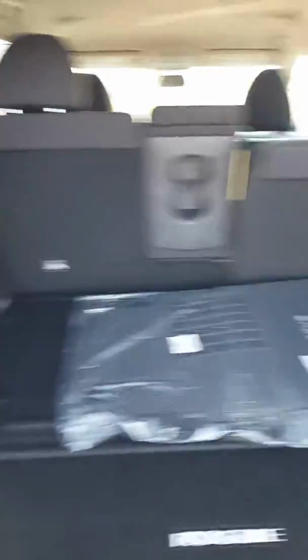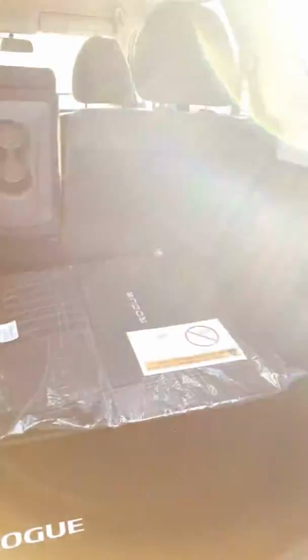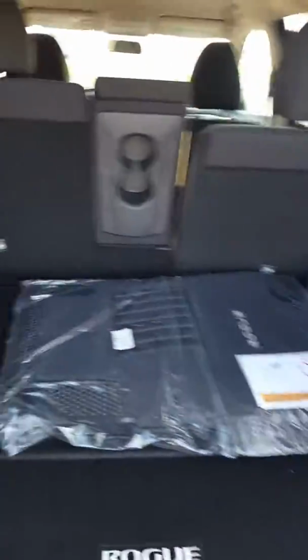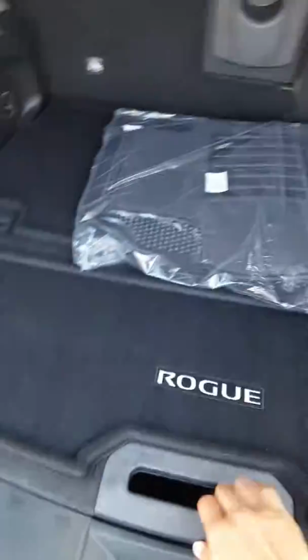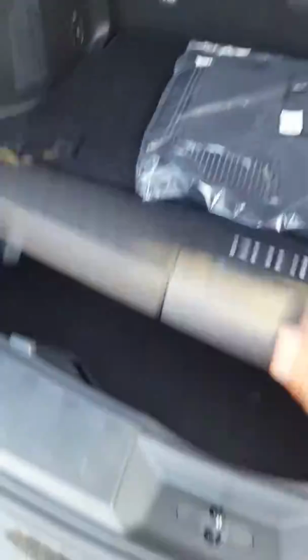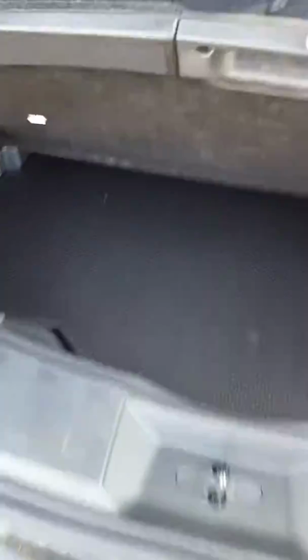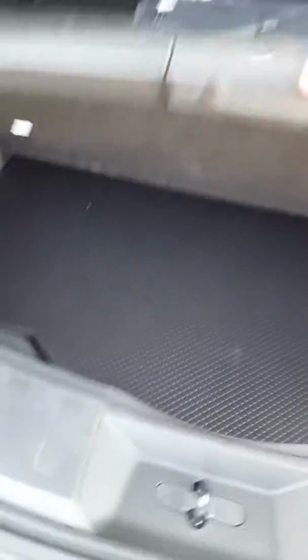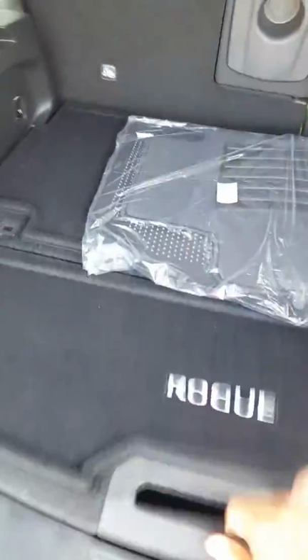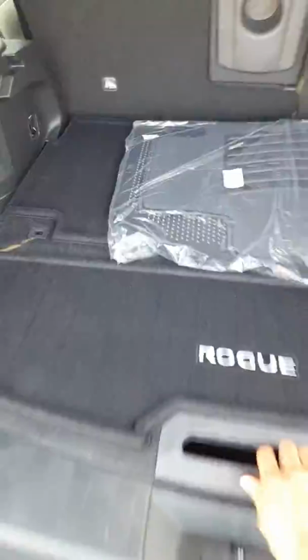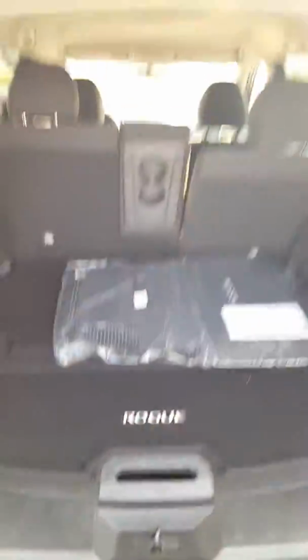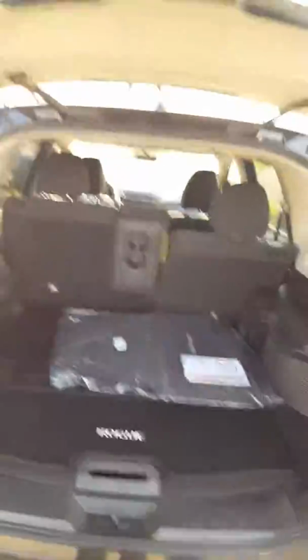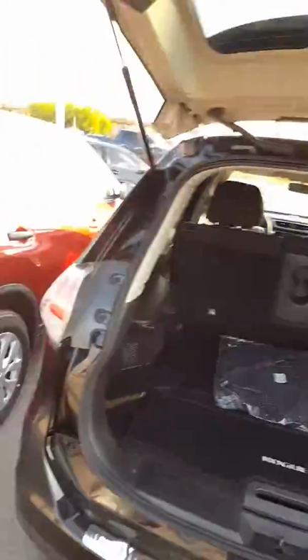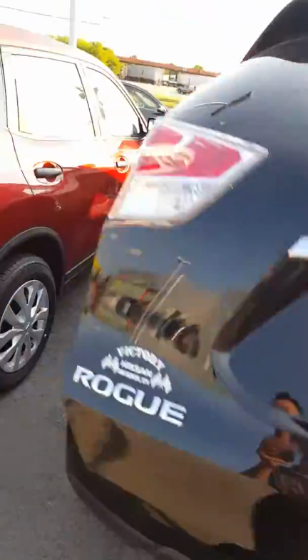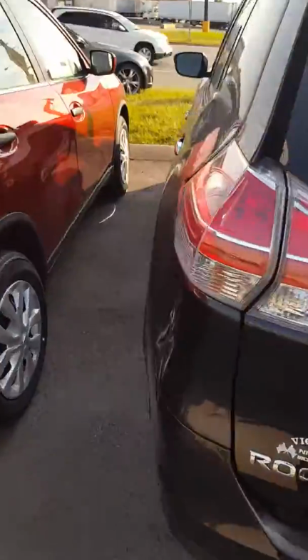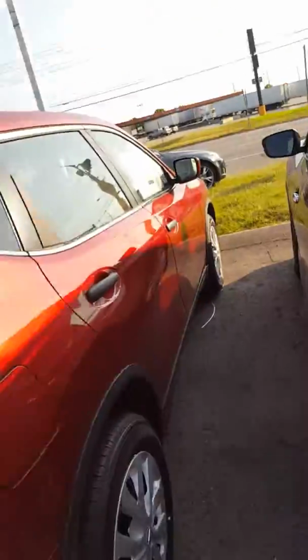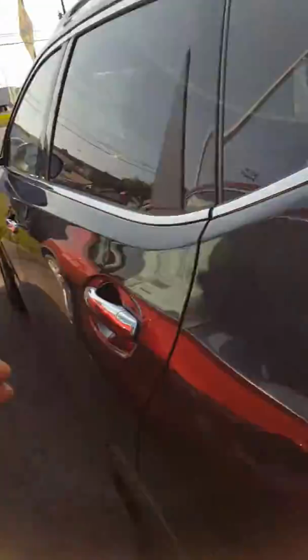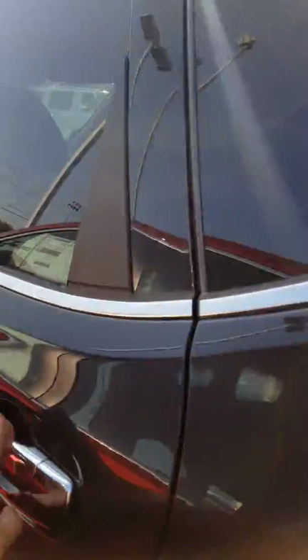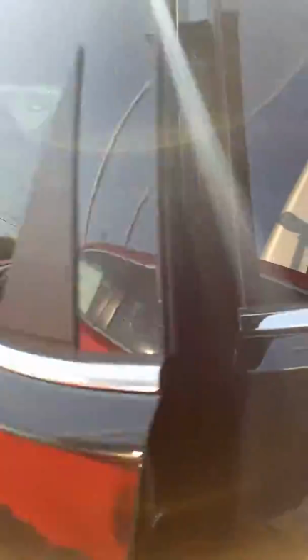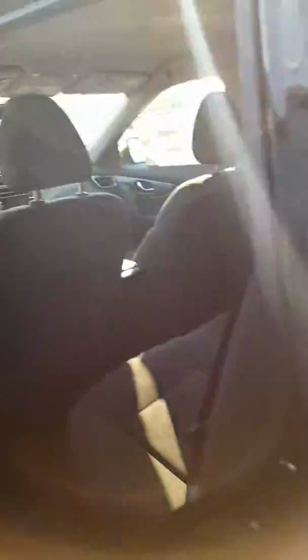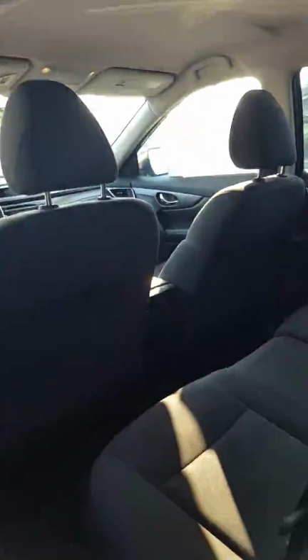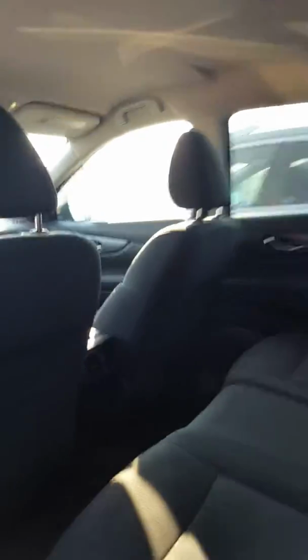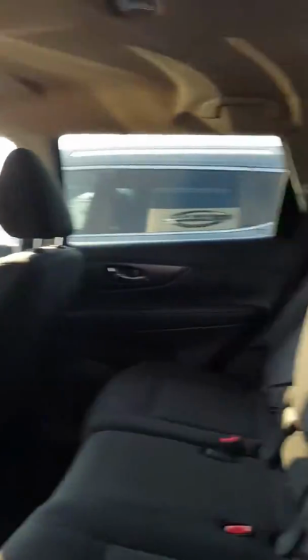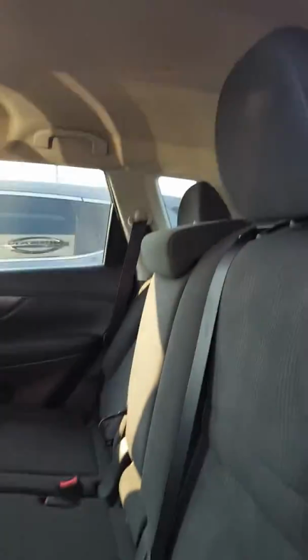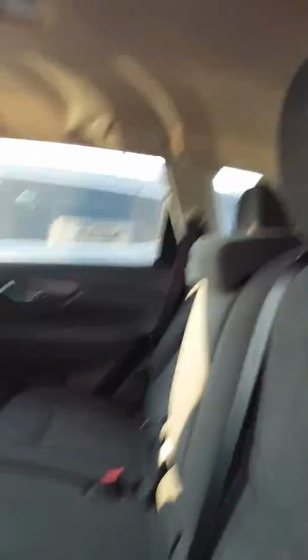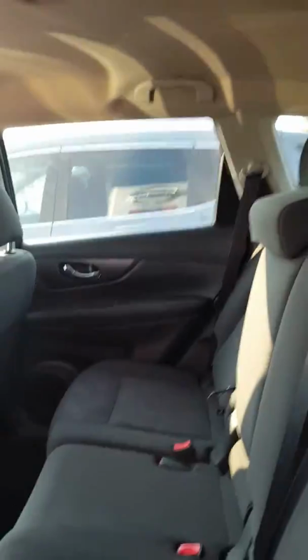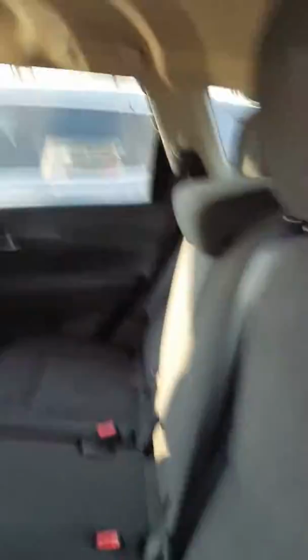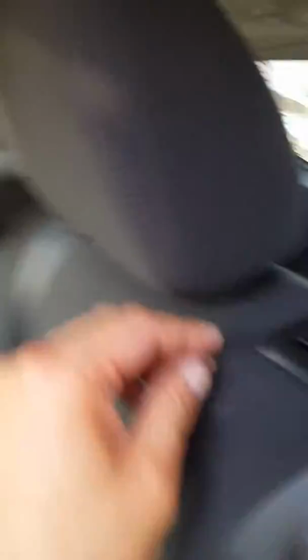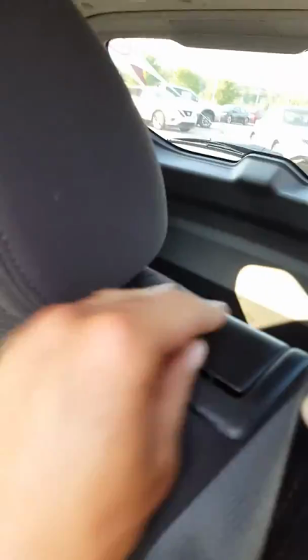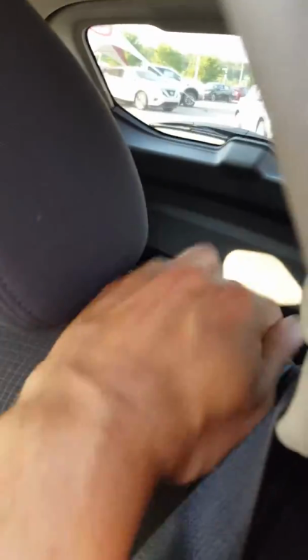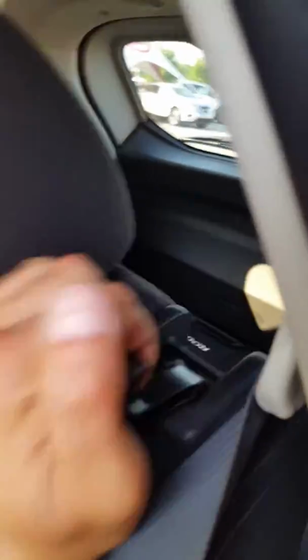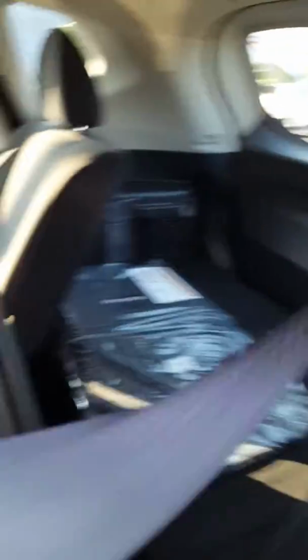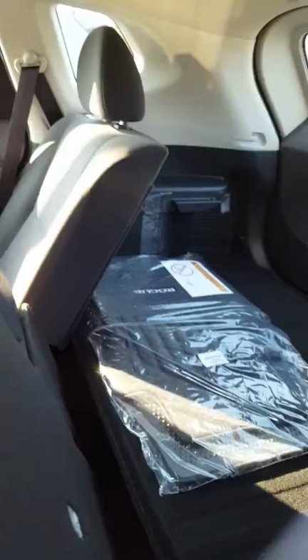Let me show you some cargo space available — there's also storage available underneath there. There's our roomy back seat, and to put the seats down it's as simple as pulling this lever.